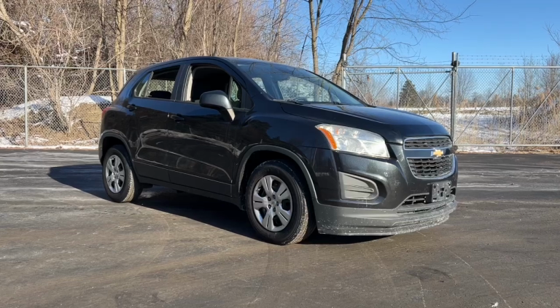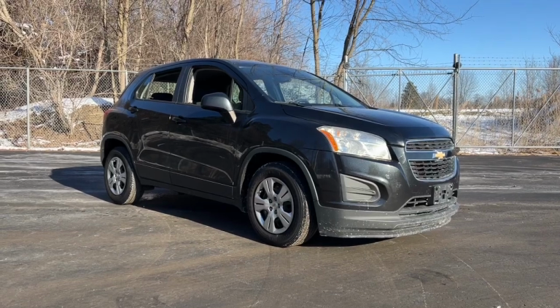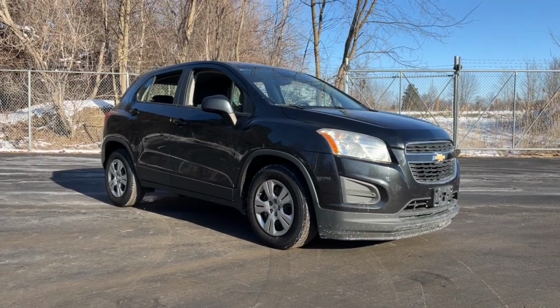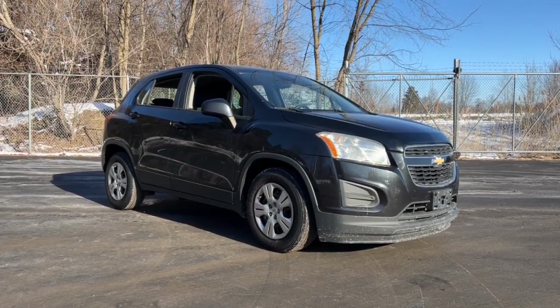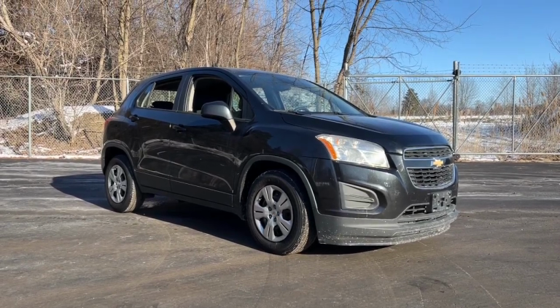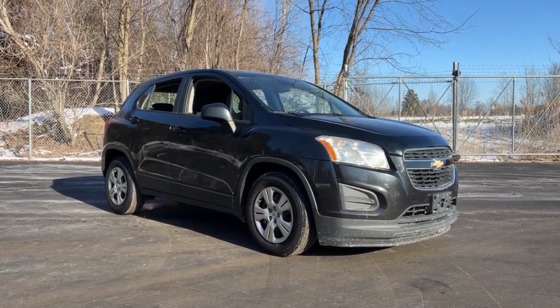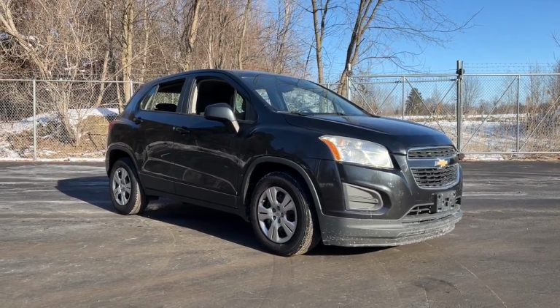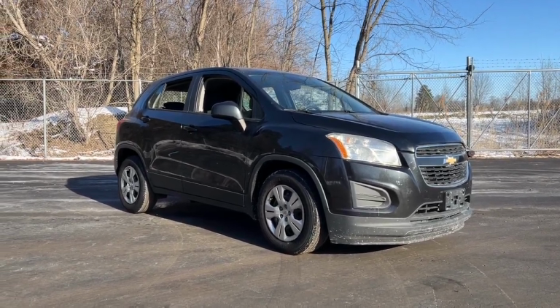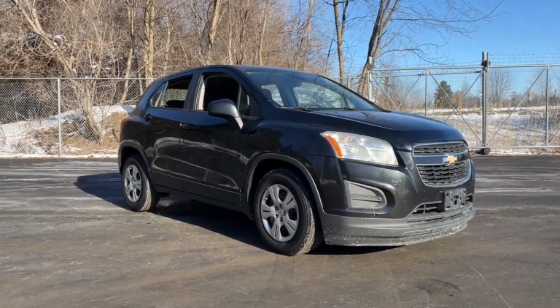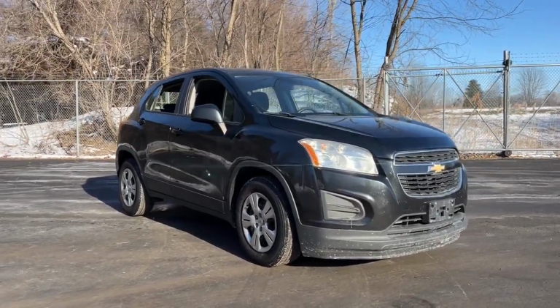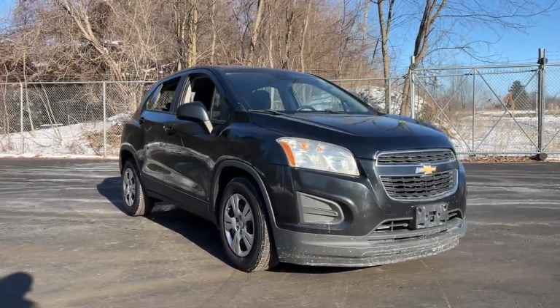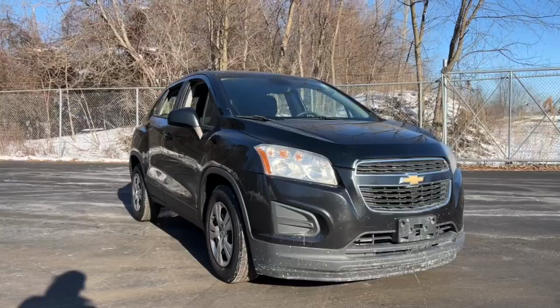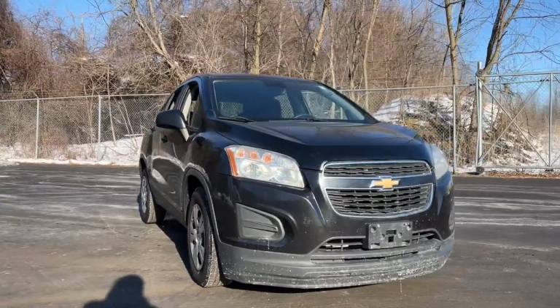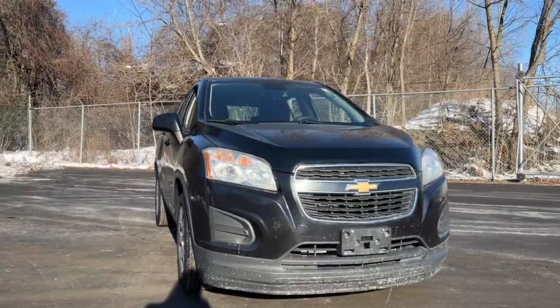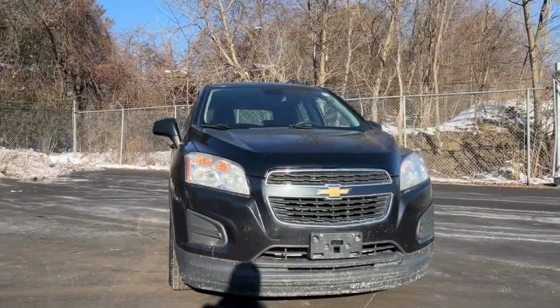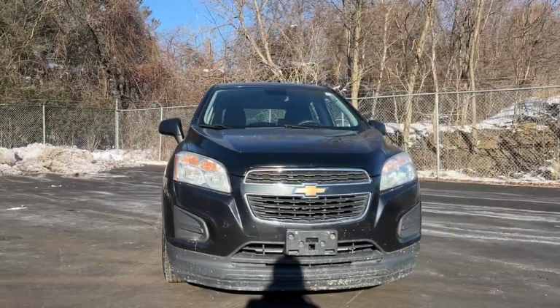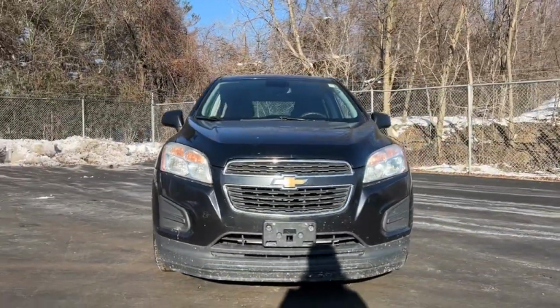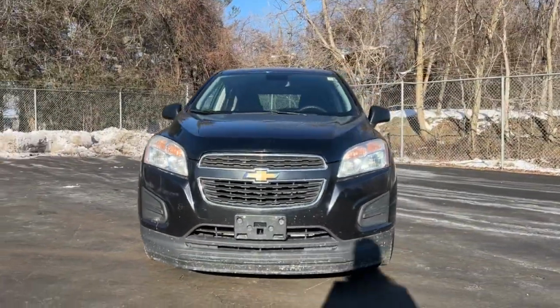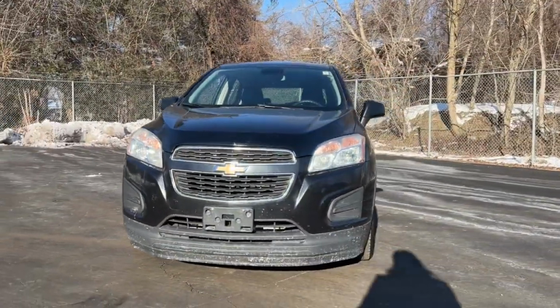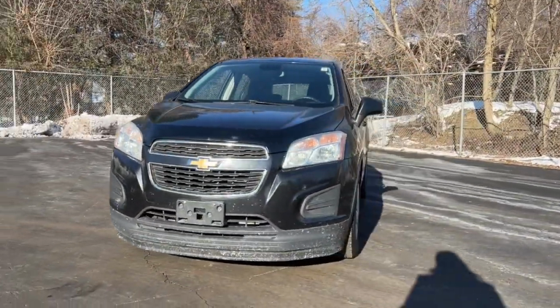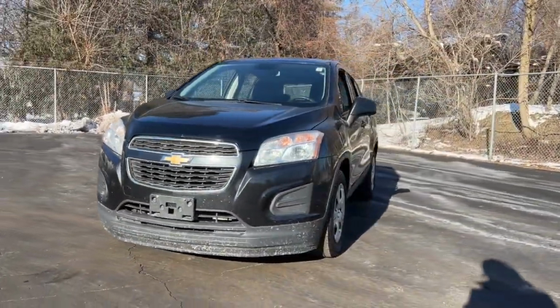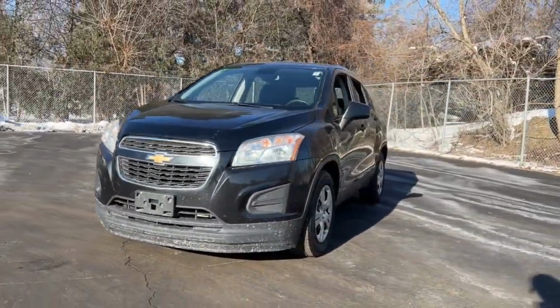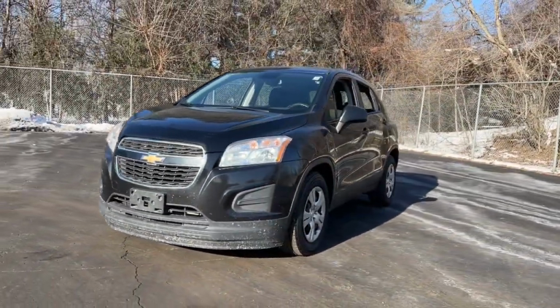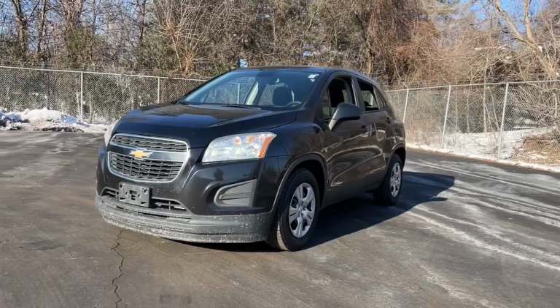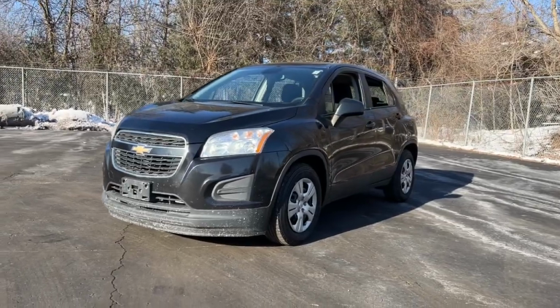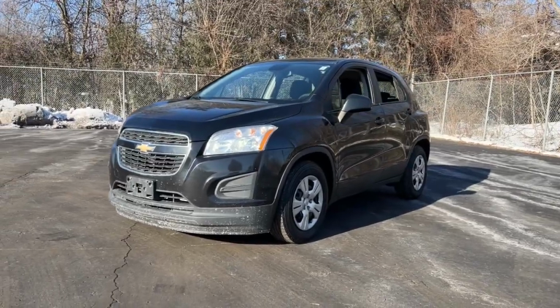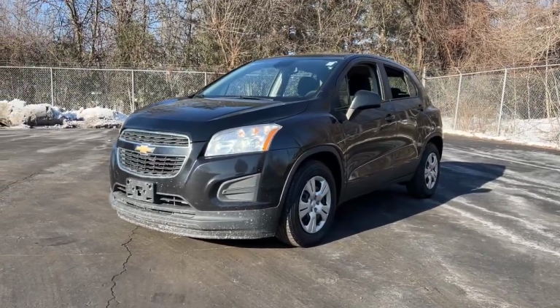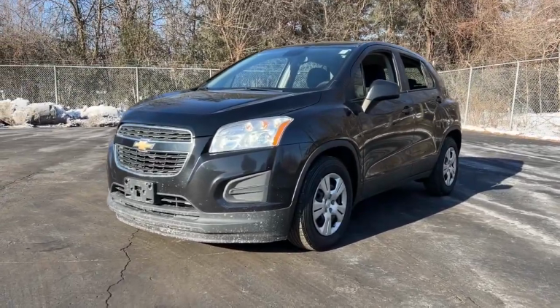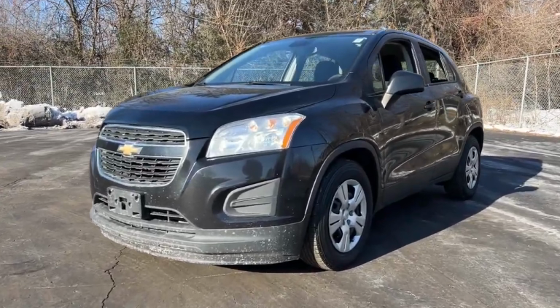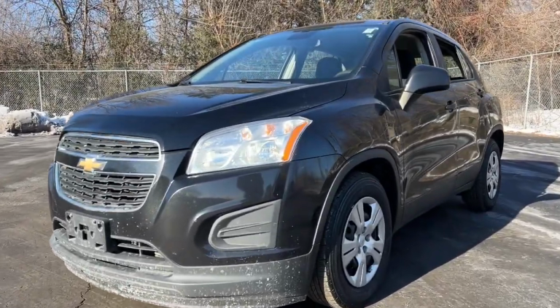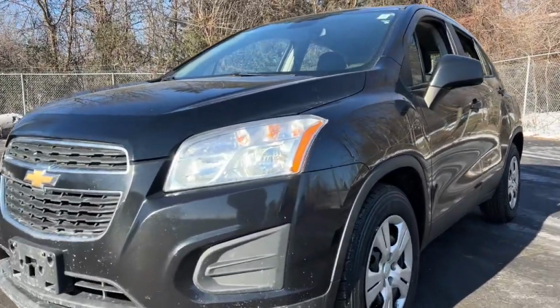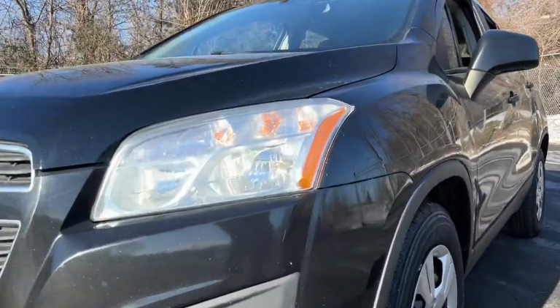Picture yourself in the 2015 Chevrolet Trax. With less than 150,000 miles on the odometer, this vehicle provides excellent value. The Trax makes navigating the city fun and energizing.